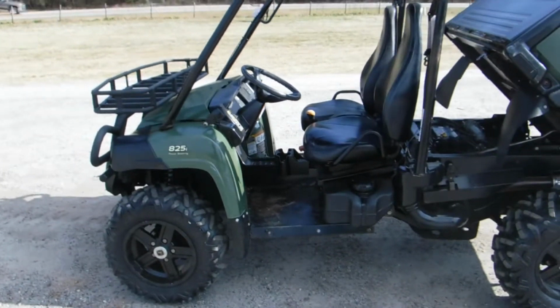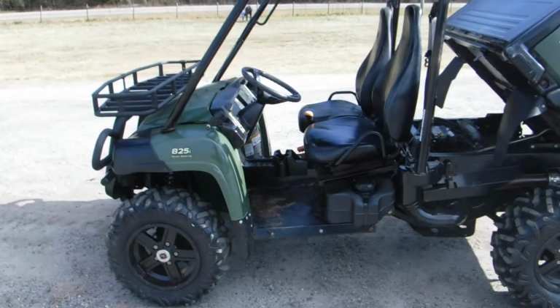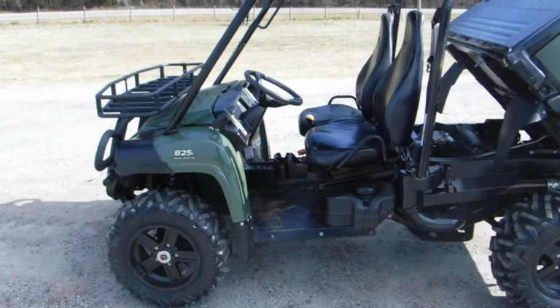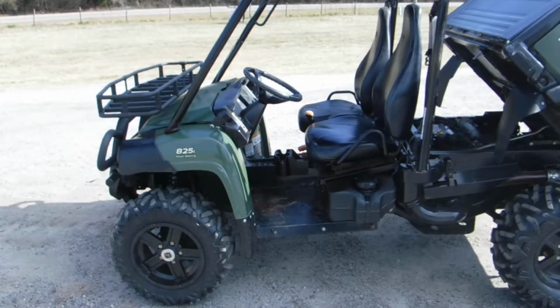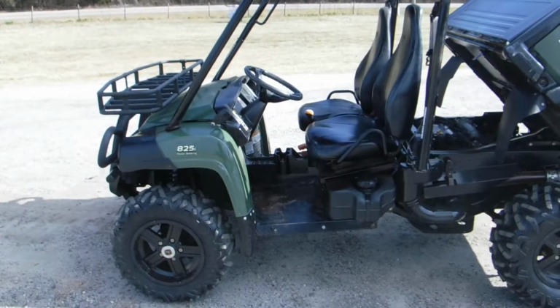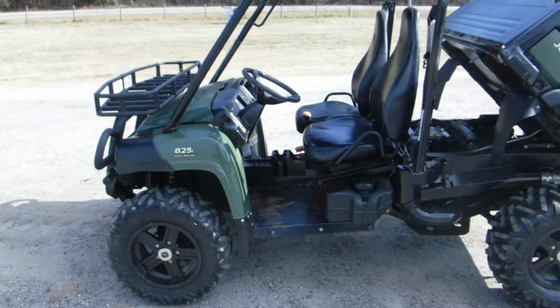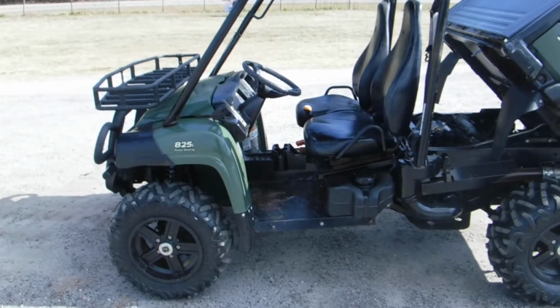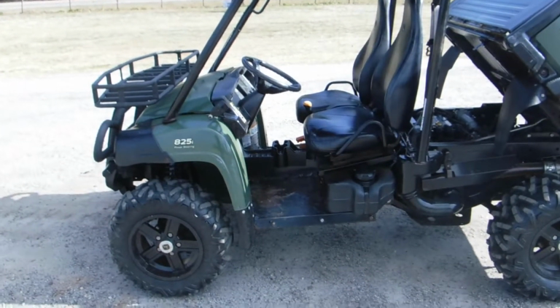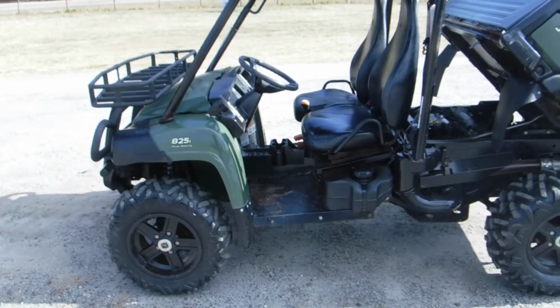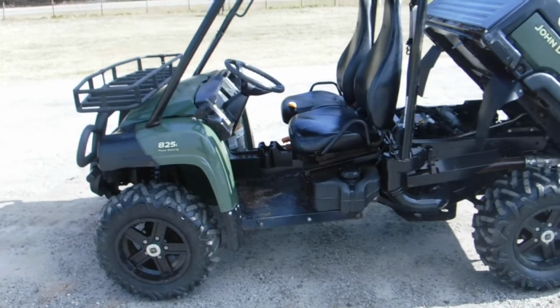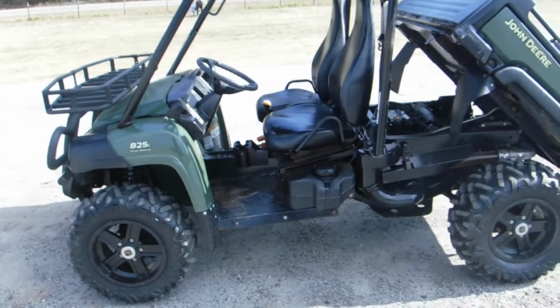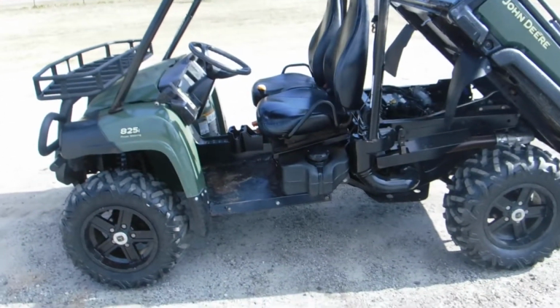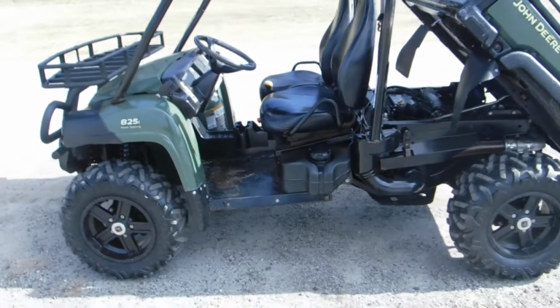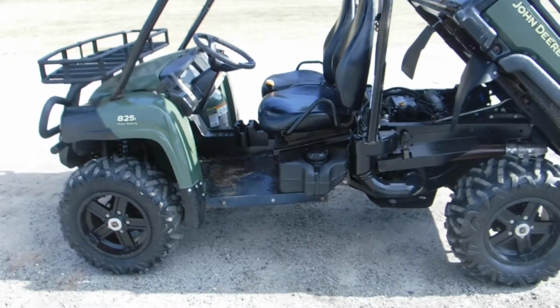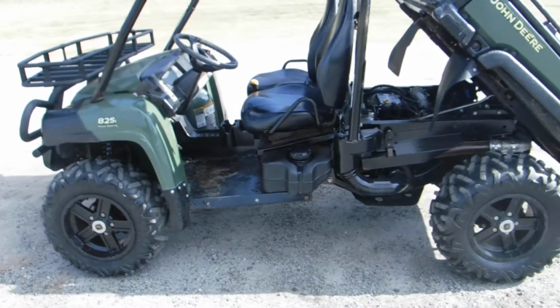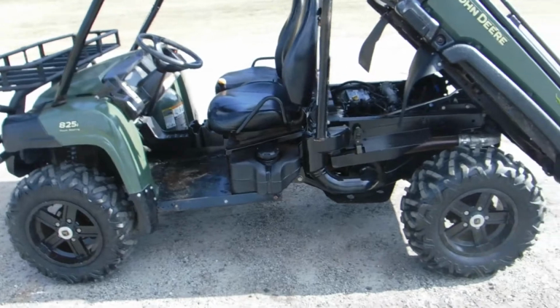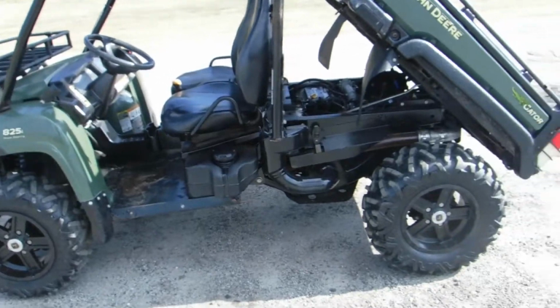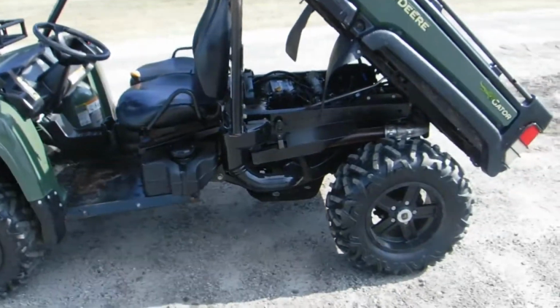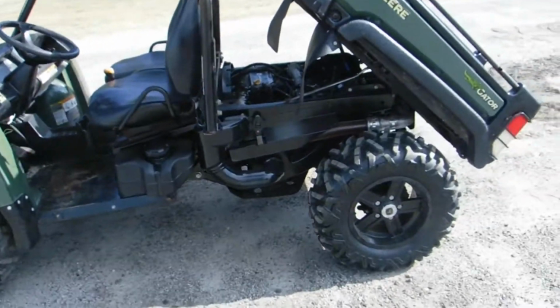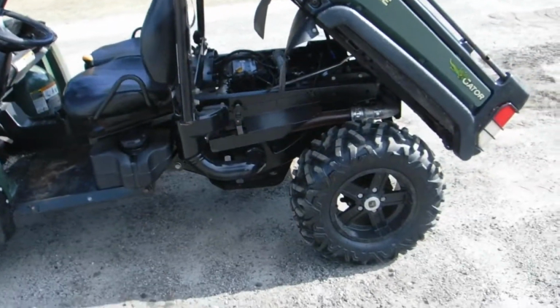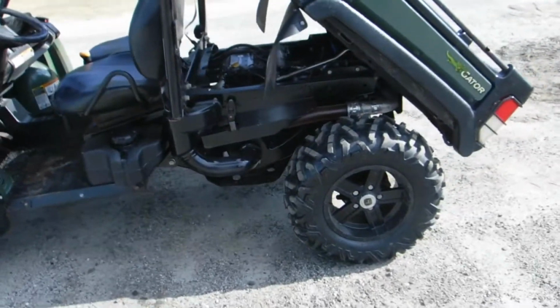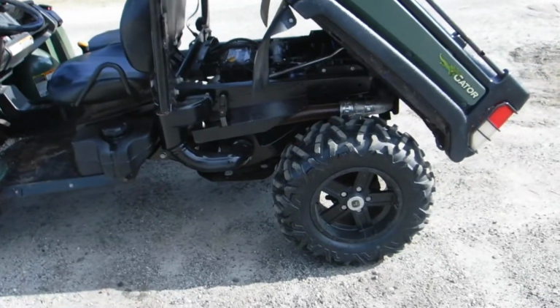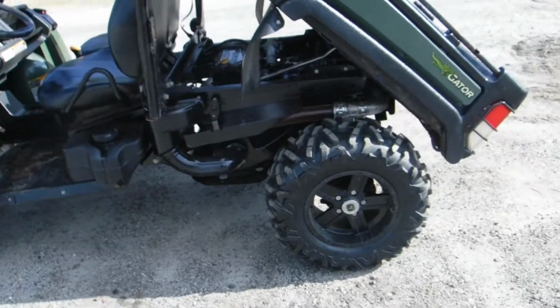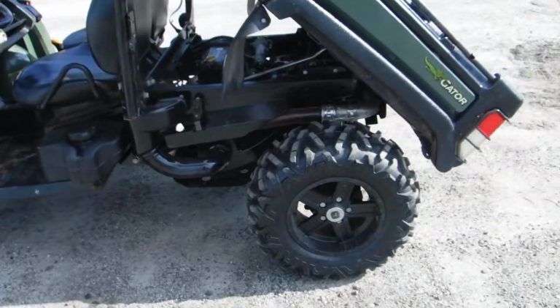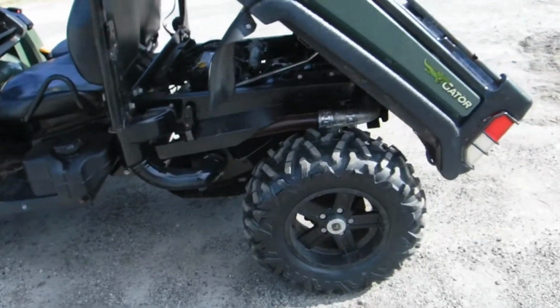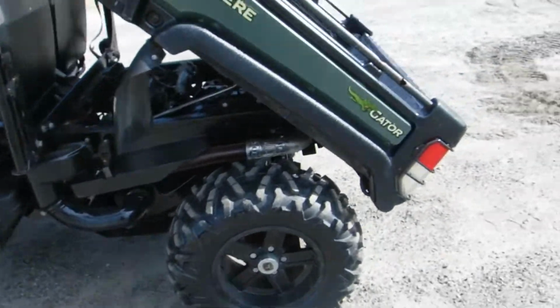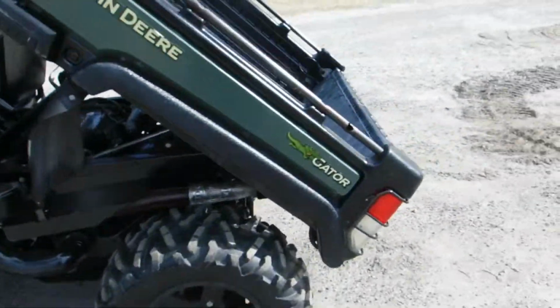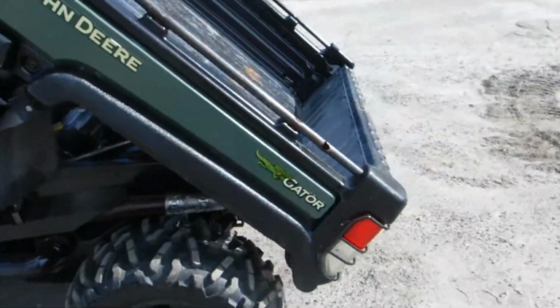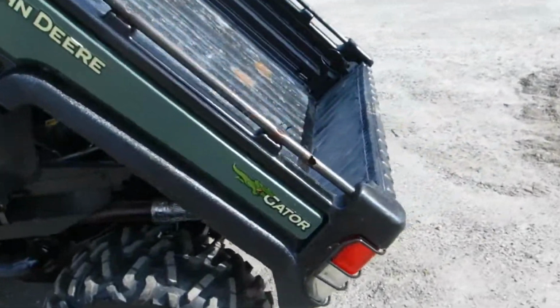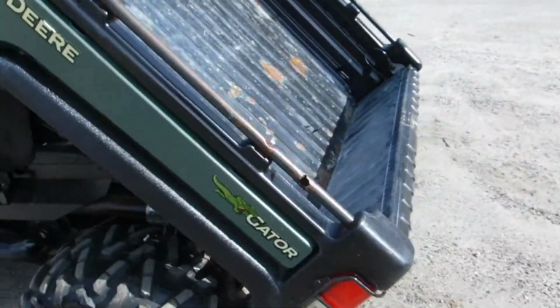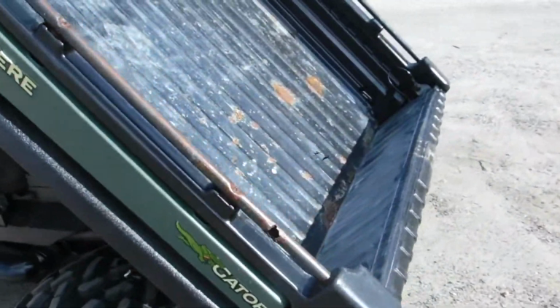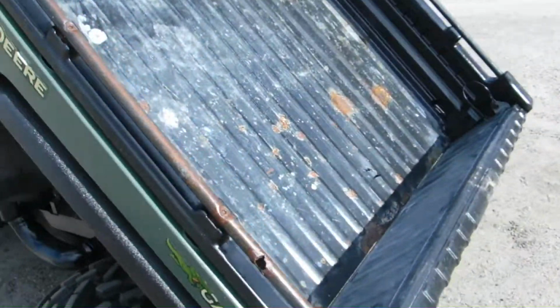This is an 825i power steering John Deere. I'm trying to show you everything on it that you need to know.